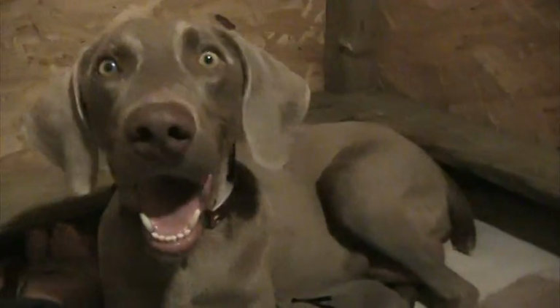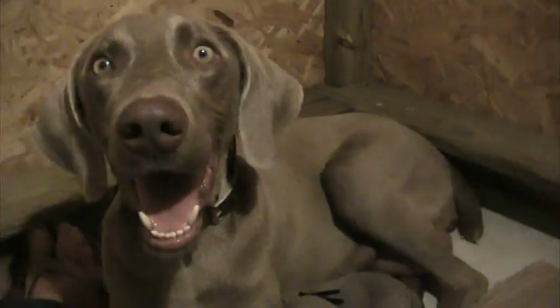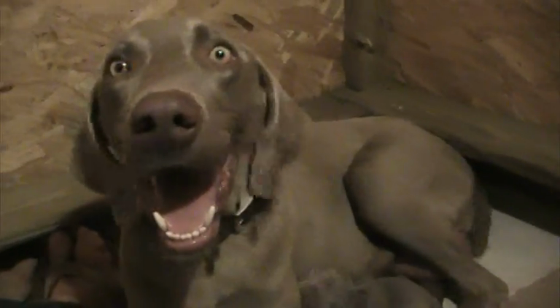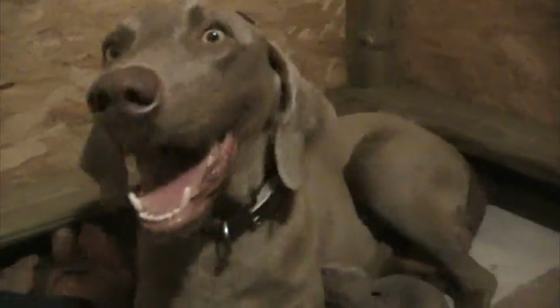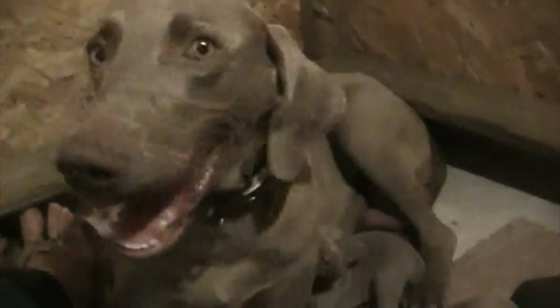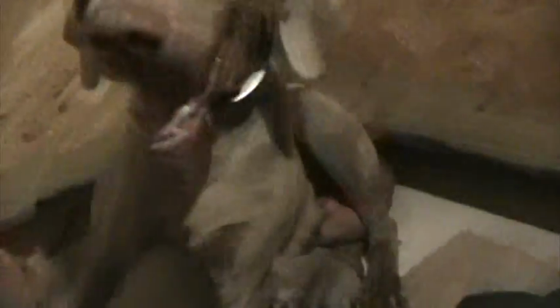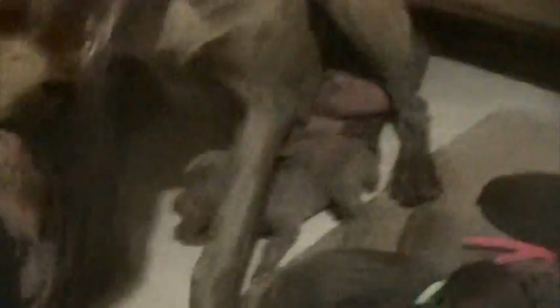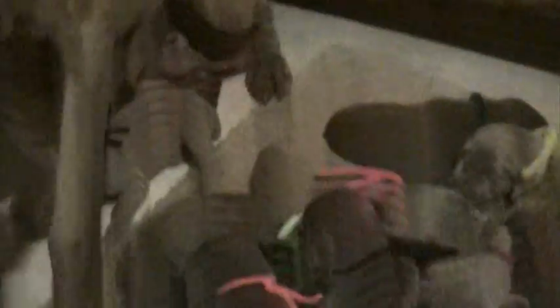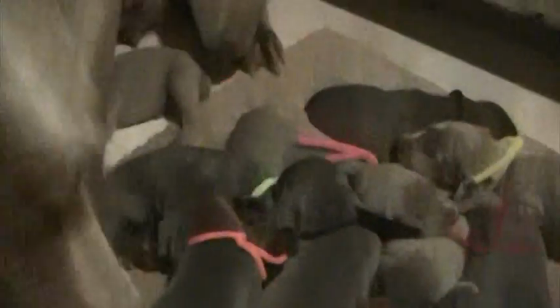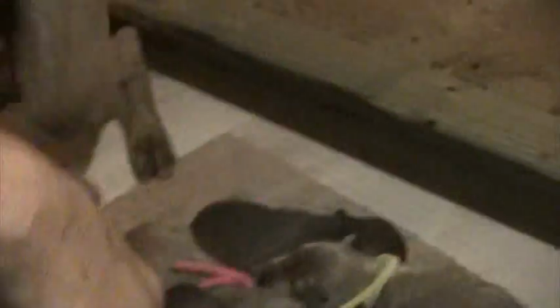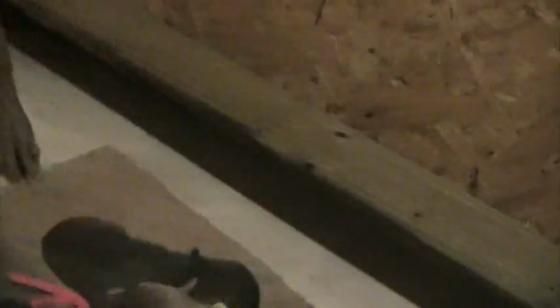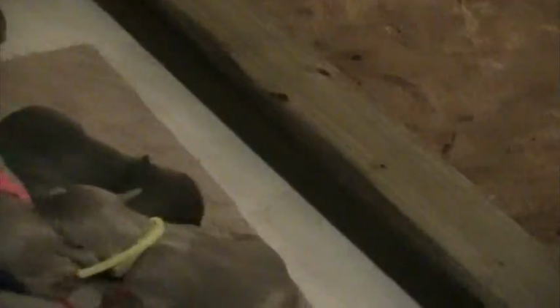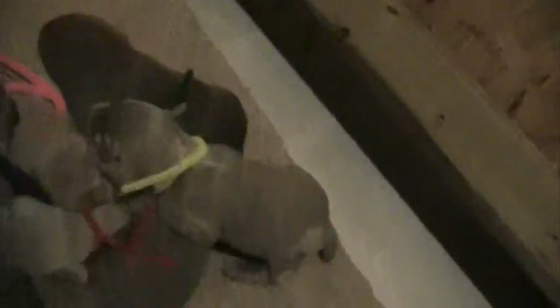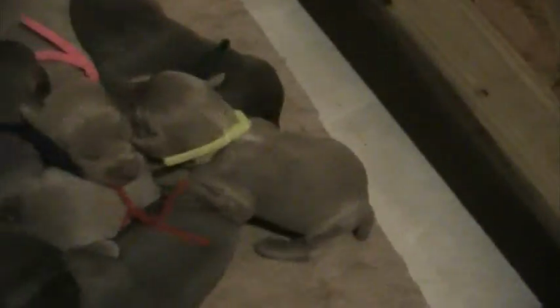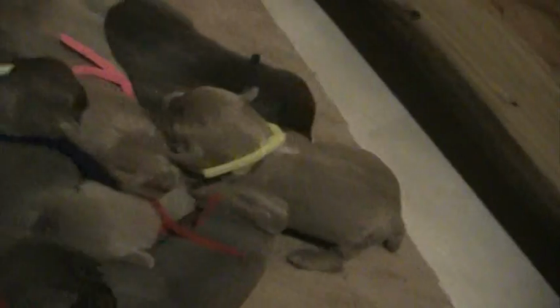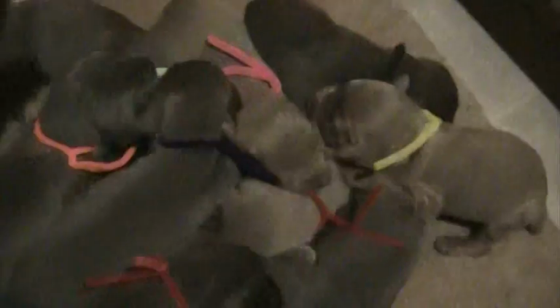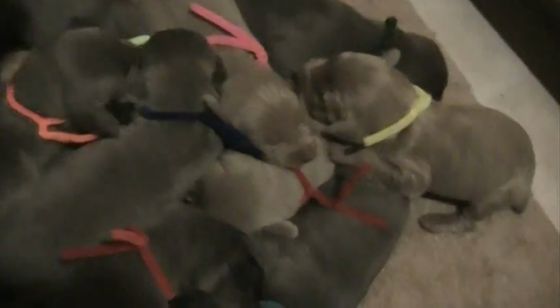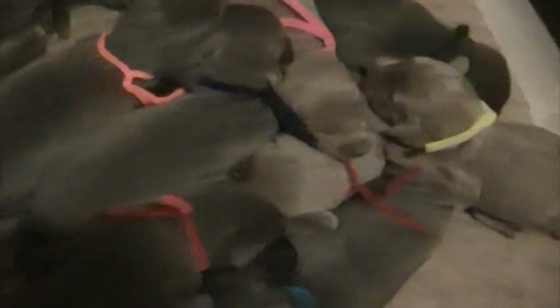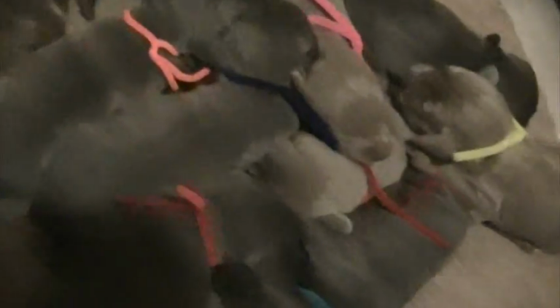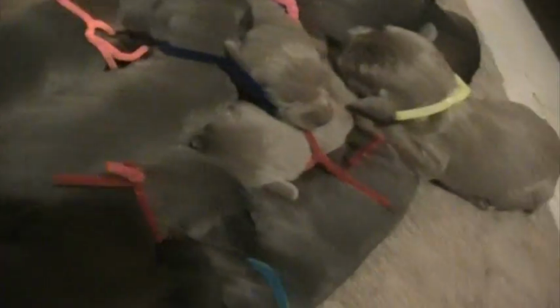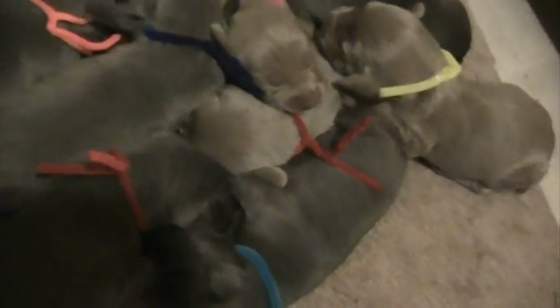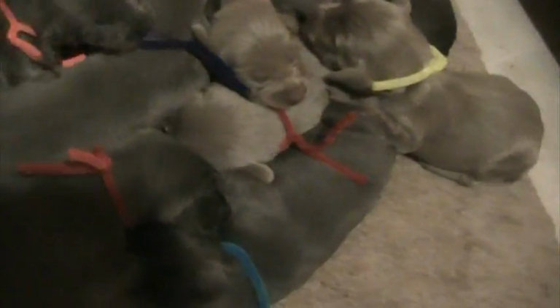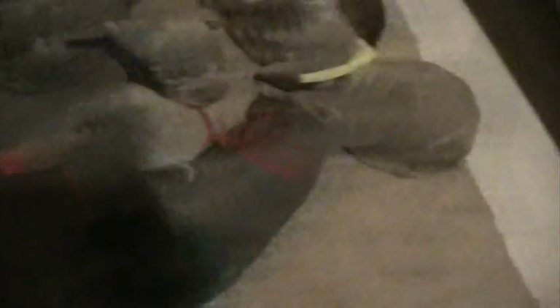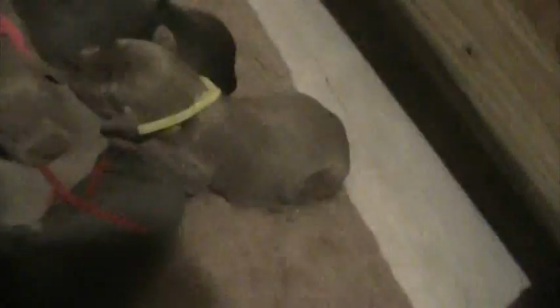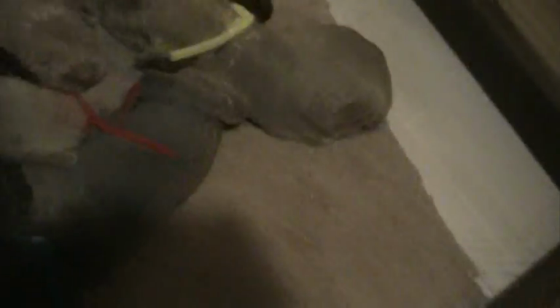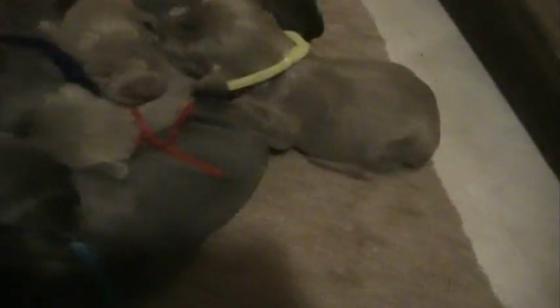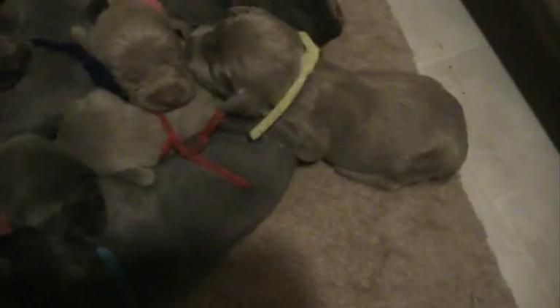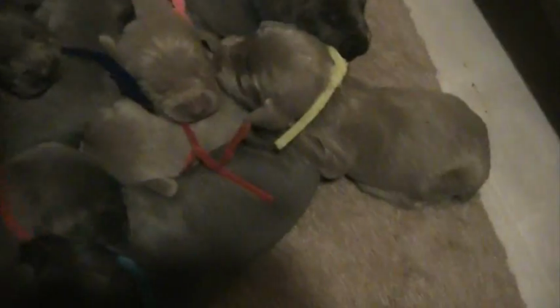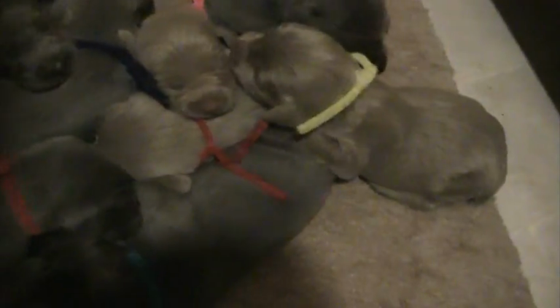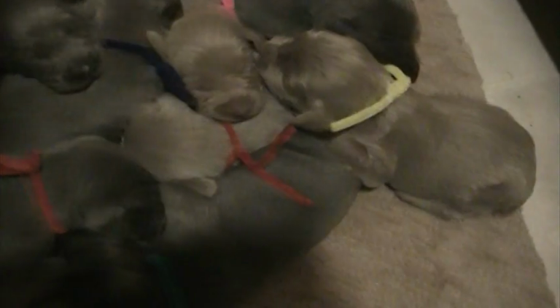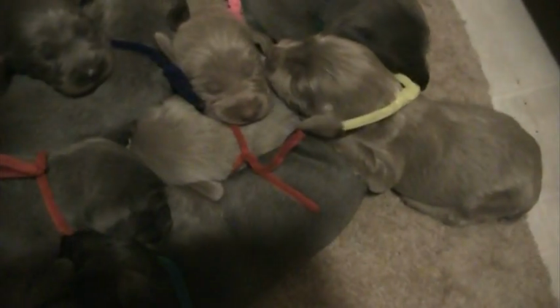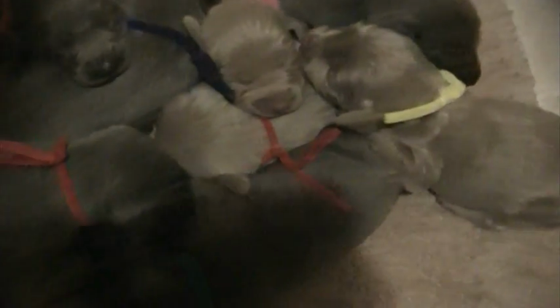Hey everybody, it's time for the week two update and we've got everybody's collars on so we can get to telling who's who. Come on, come lay down.